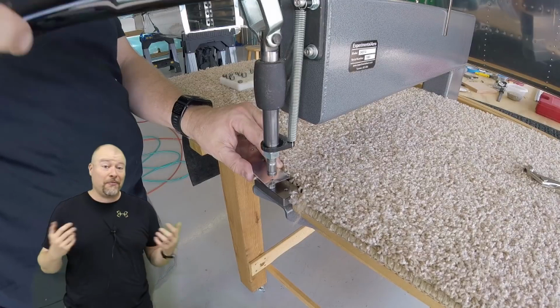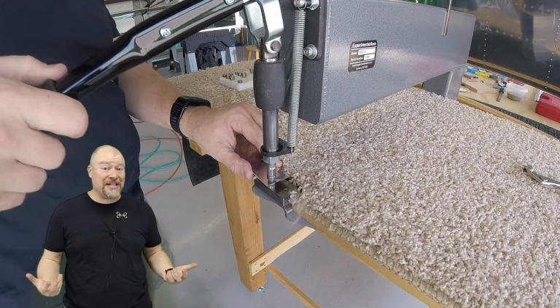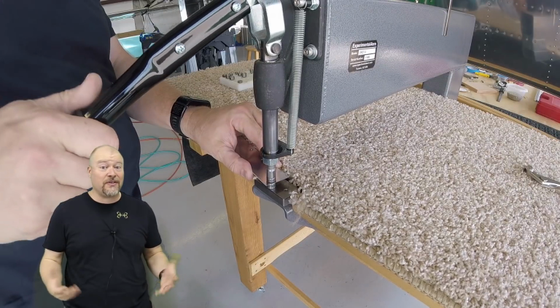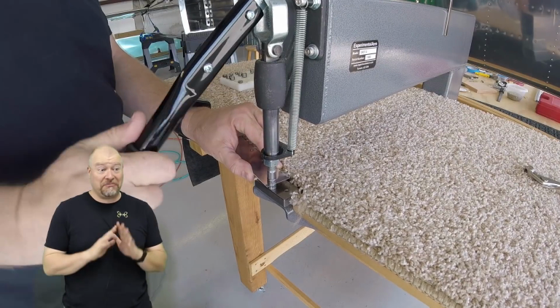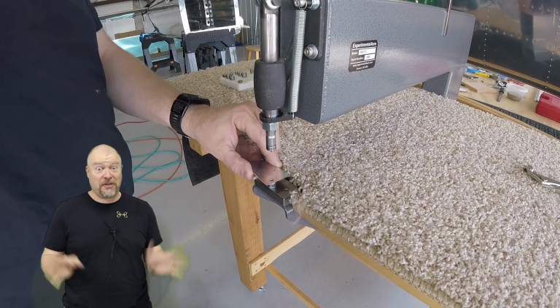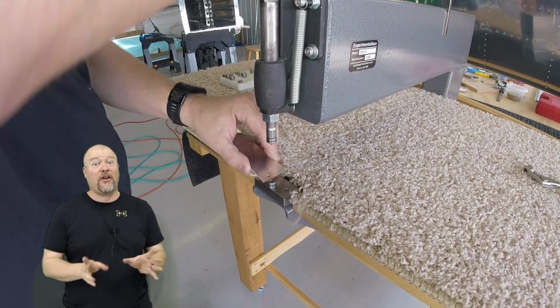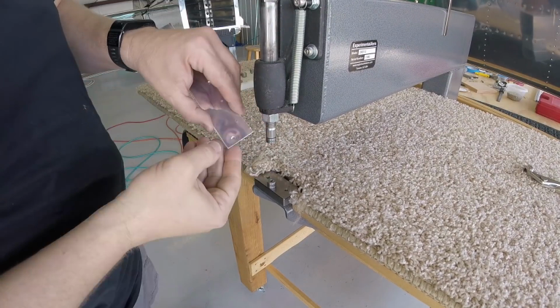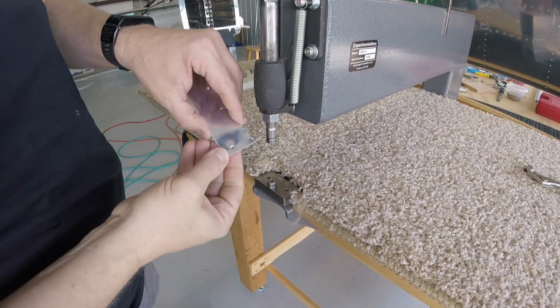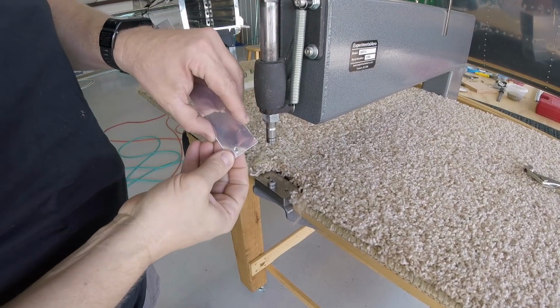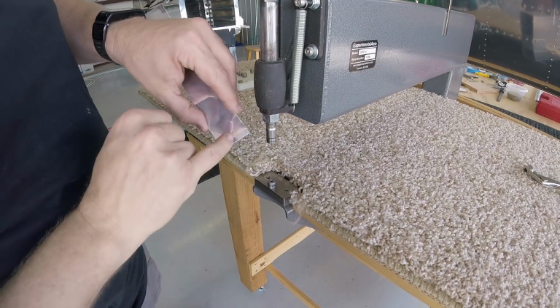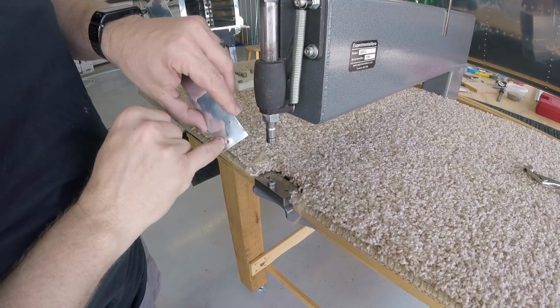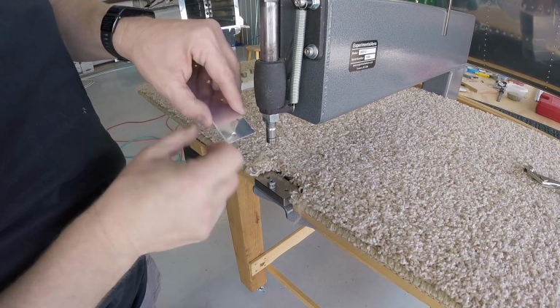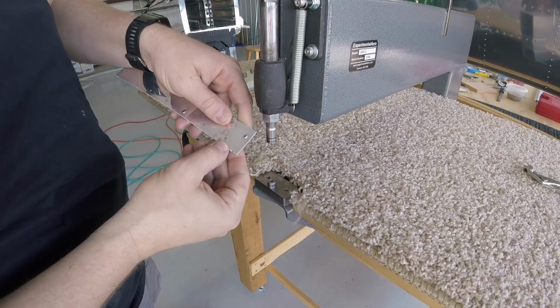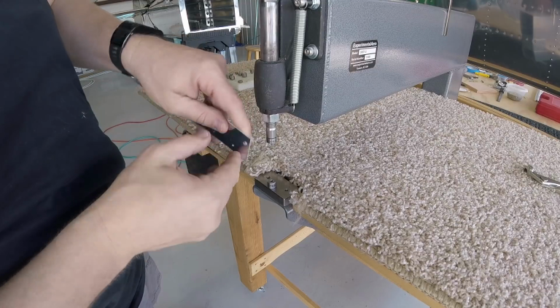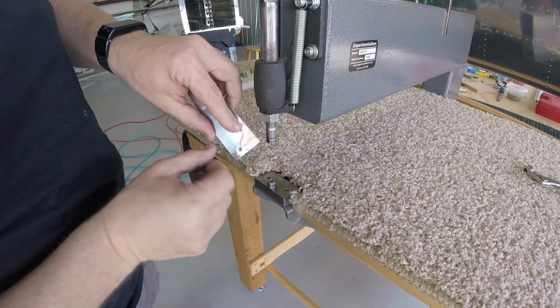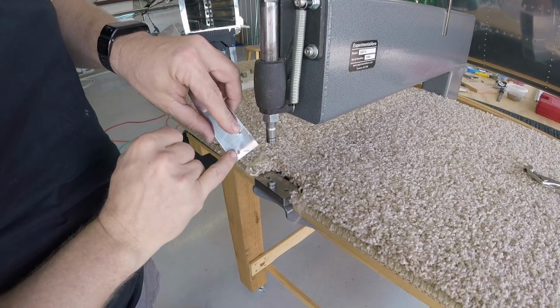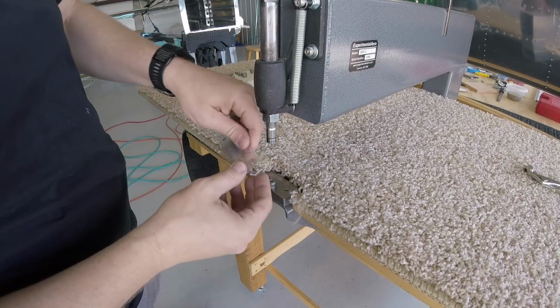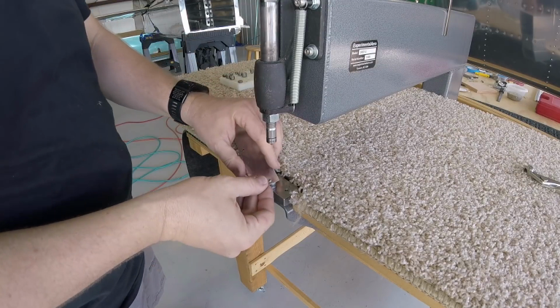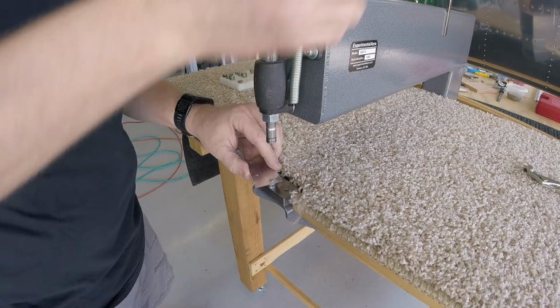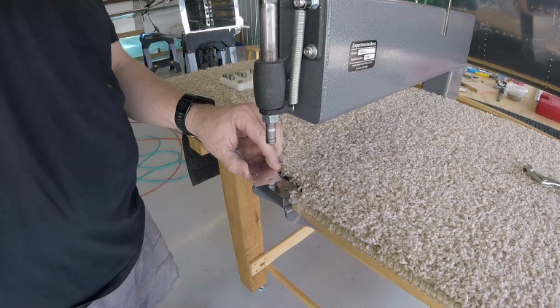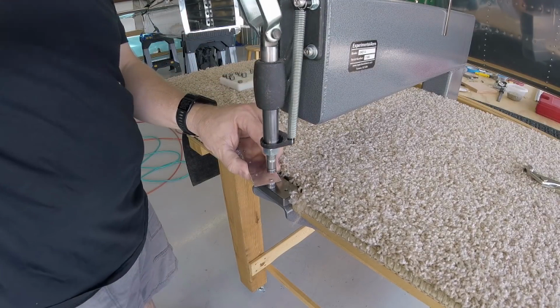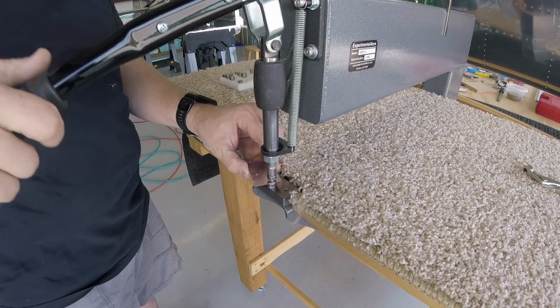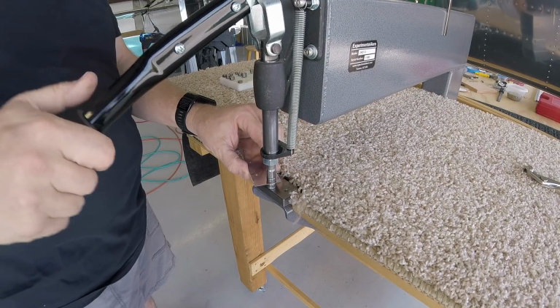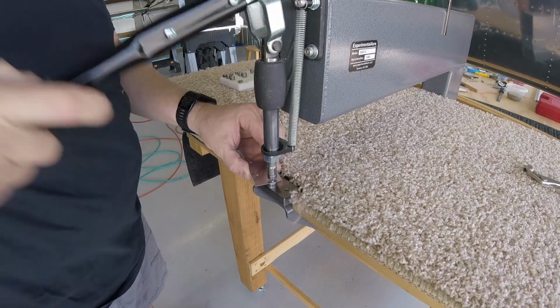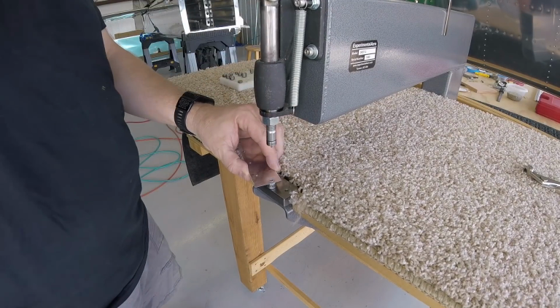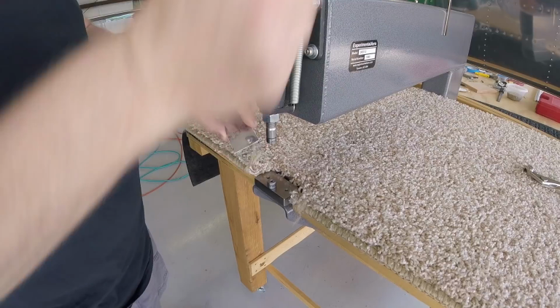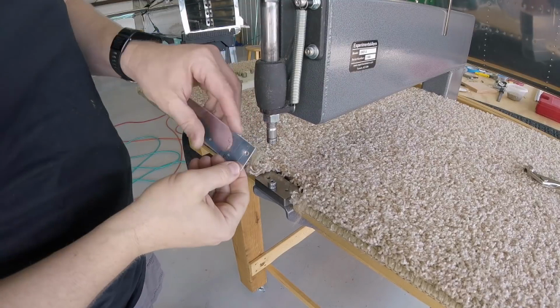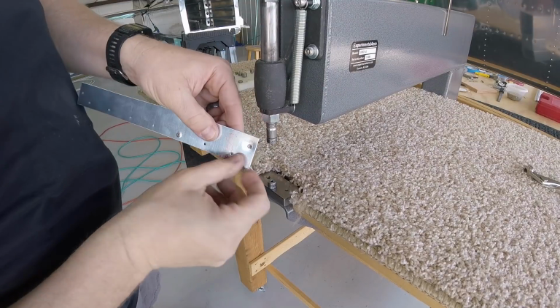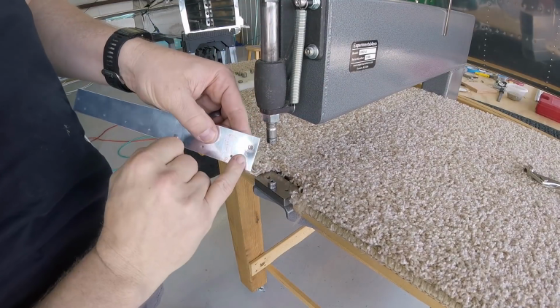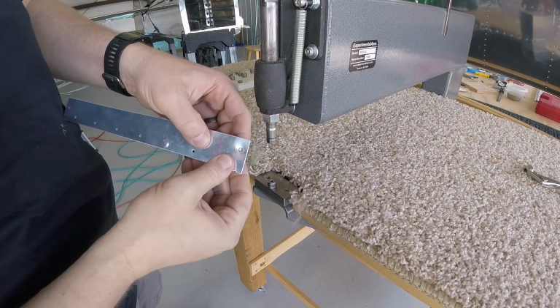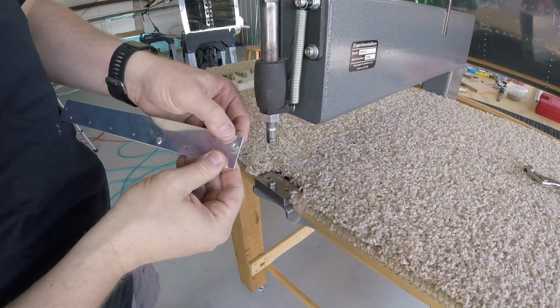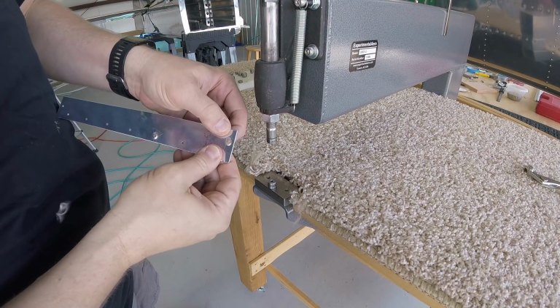That's my opinion, so take it with a grain of salt. You can see it's starting to split — there it is. That's definitely a failure right there.